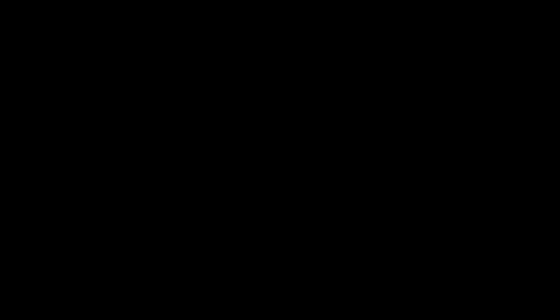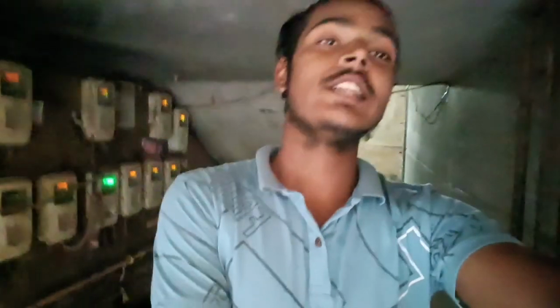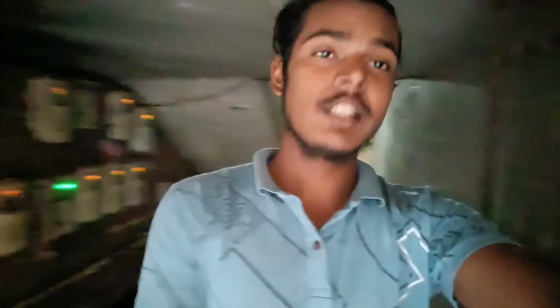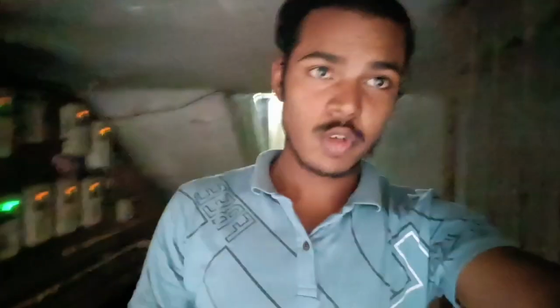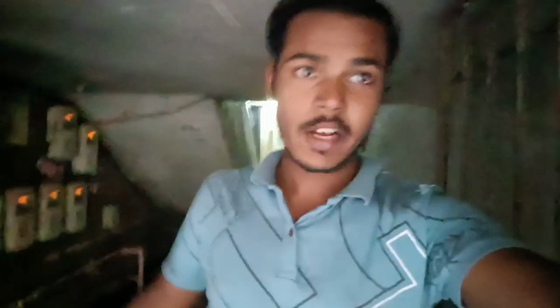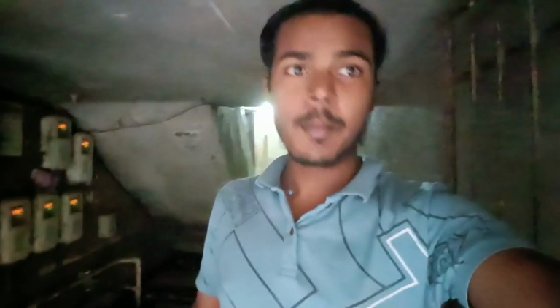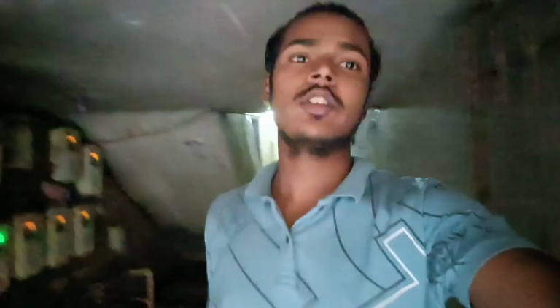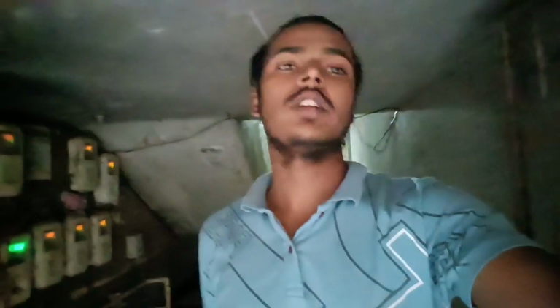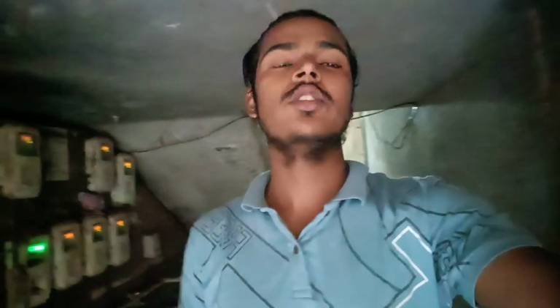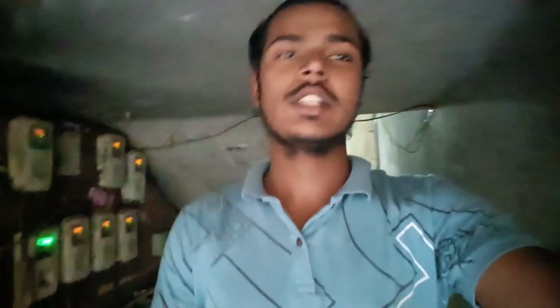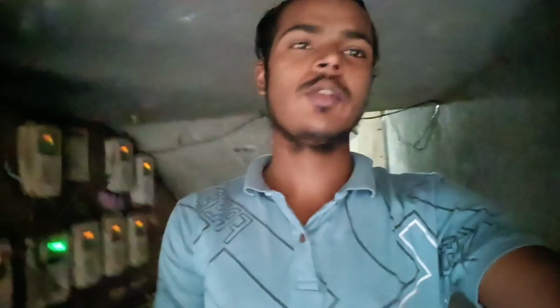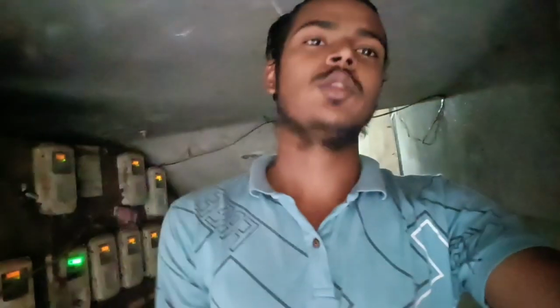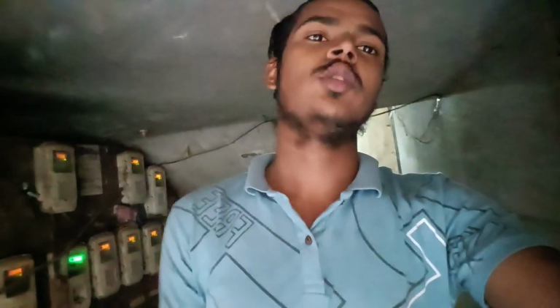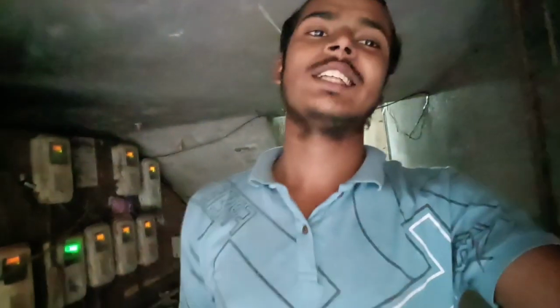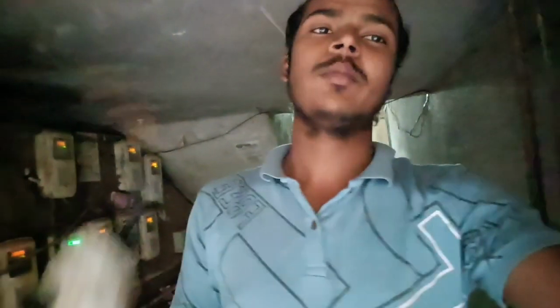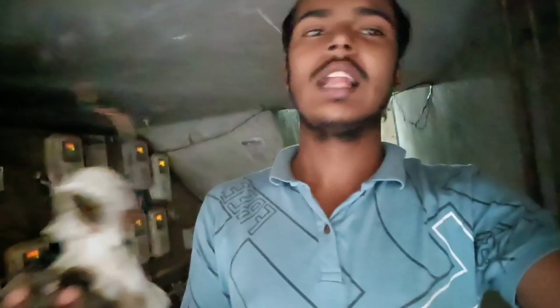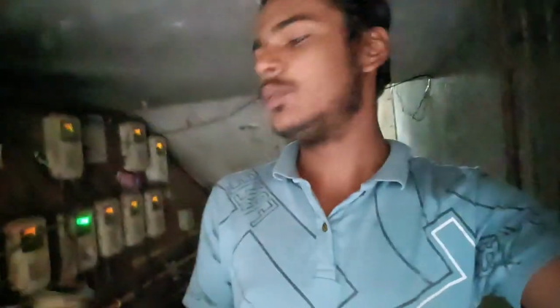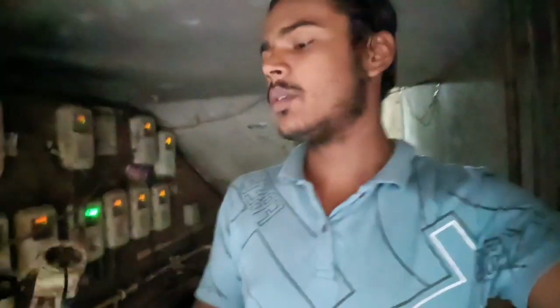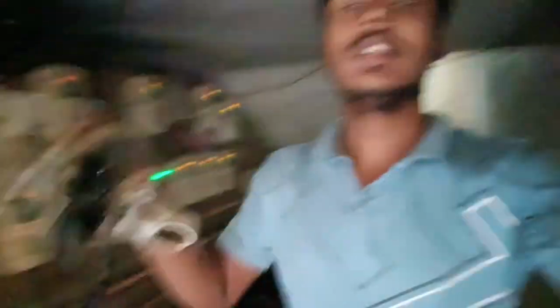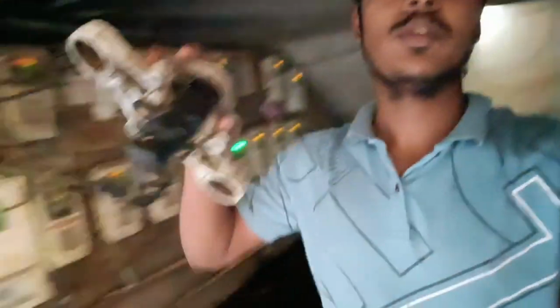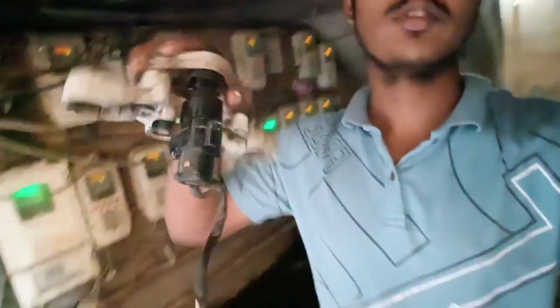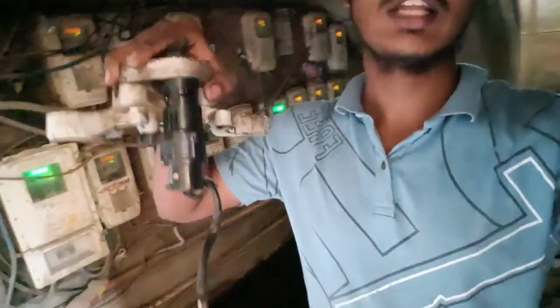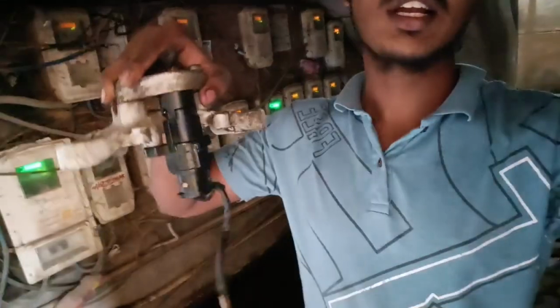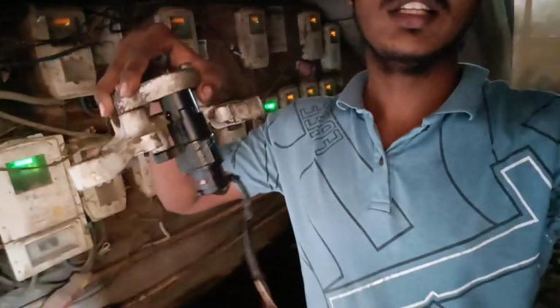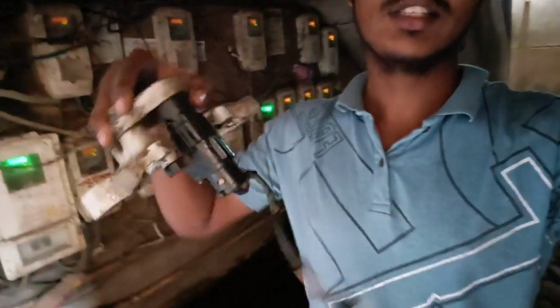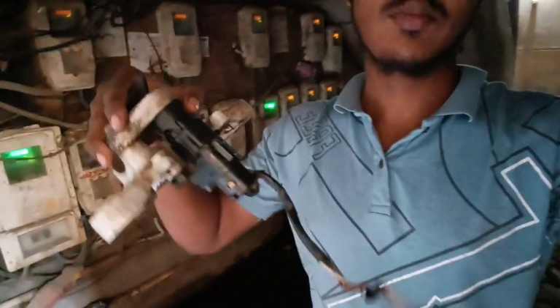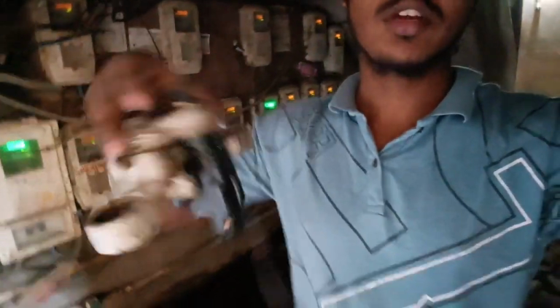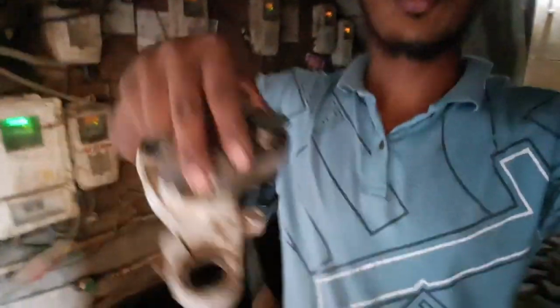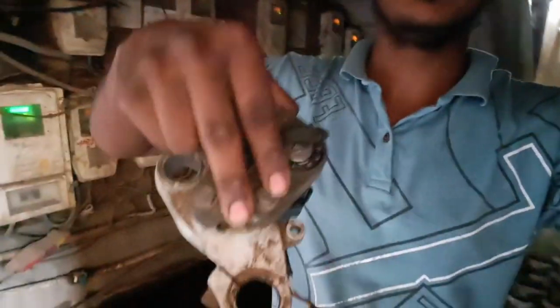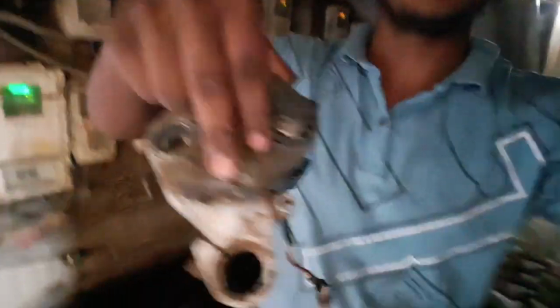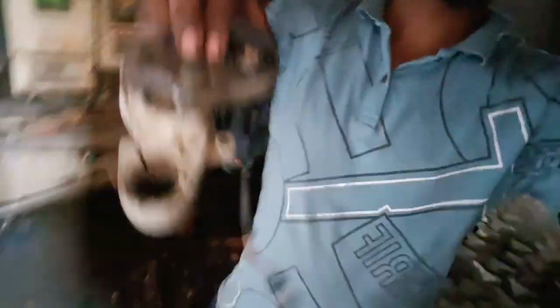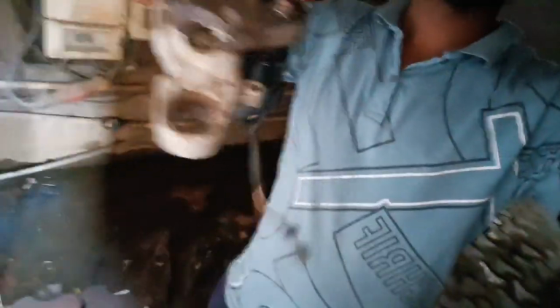Hey guys, this is Dabdurl Zagran, we are back to another video. So how are you guys? In the last video we have cleaned the switch, so now this is our T-plate.